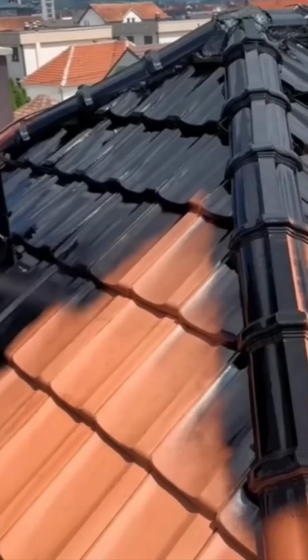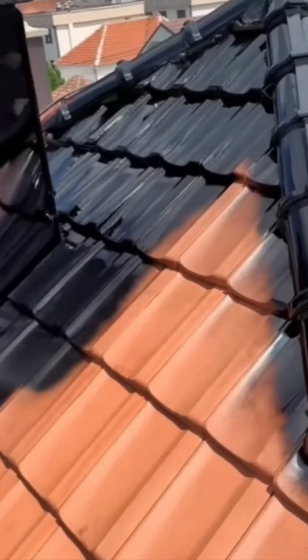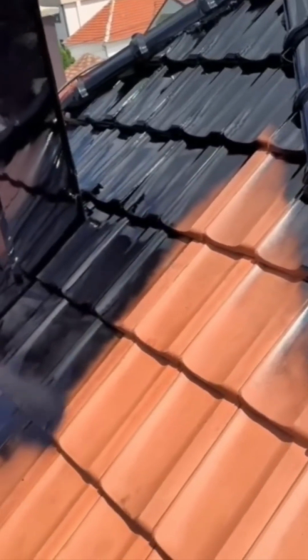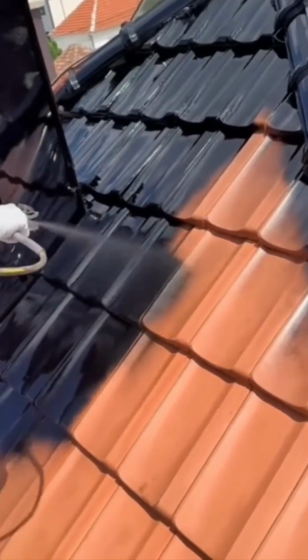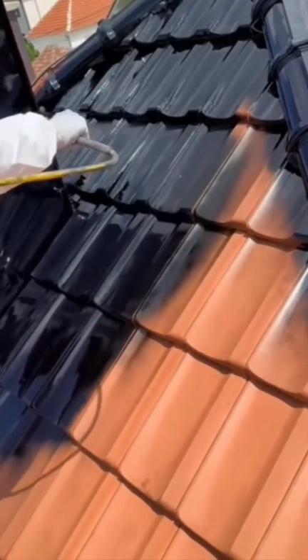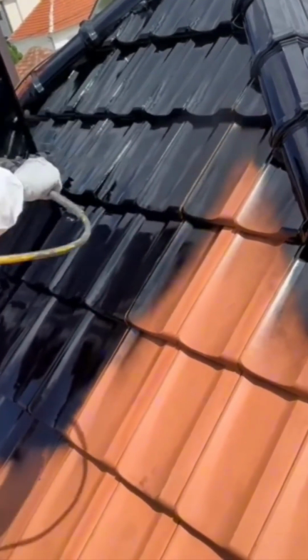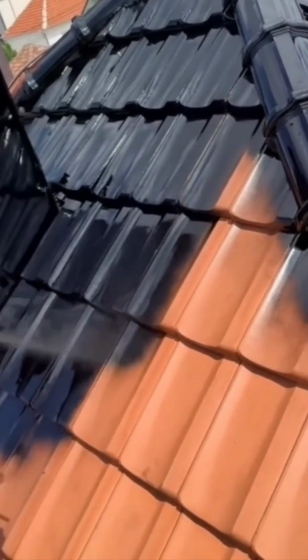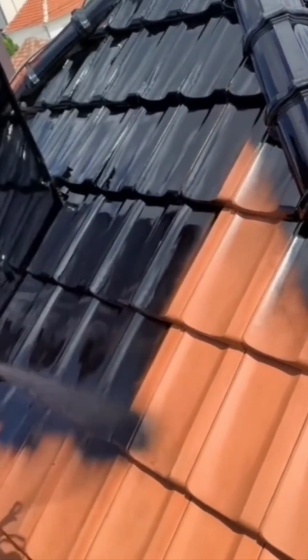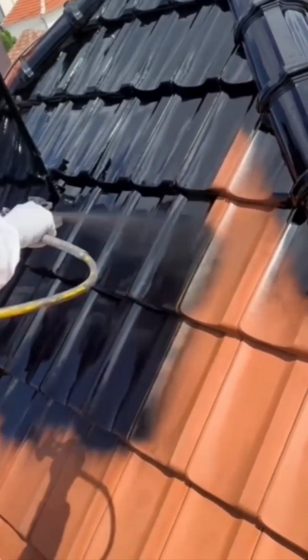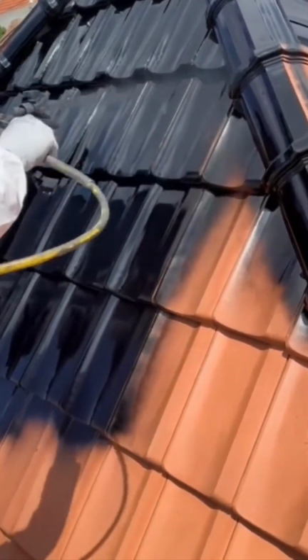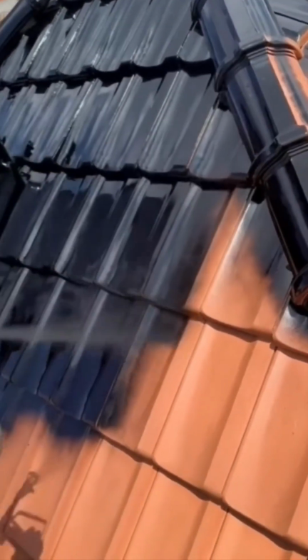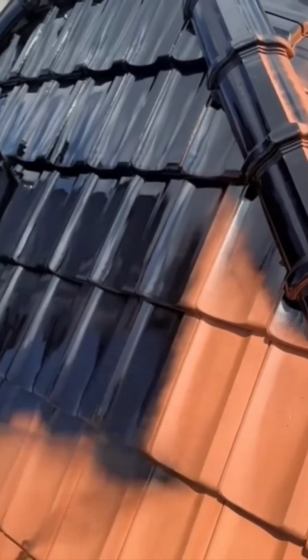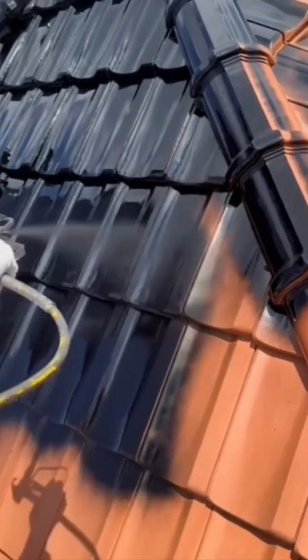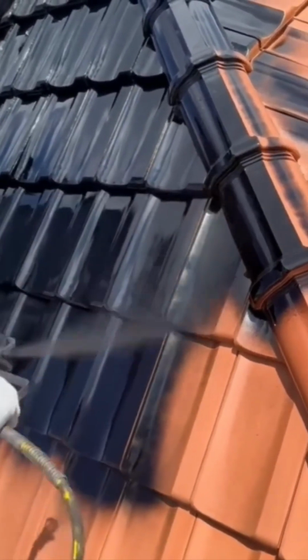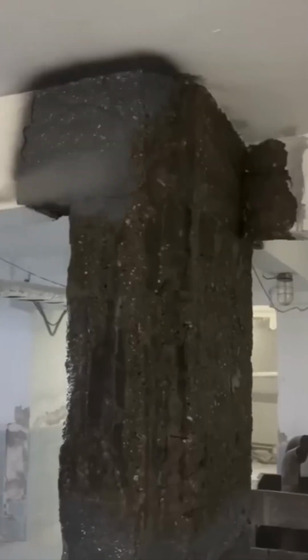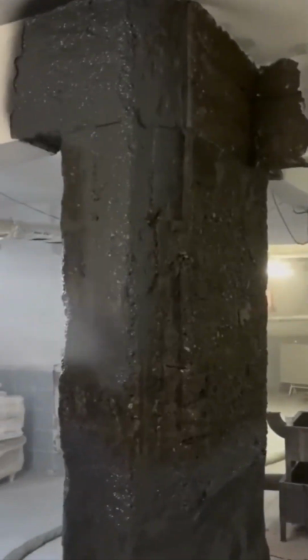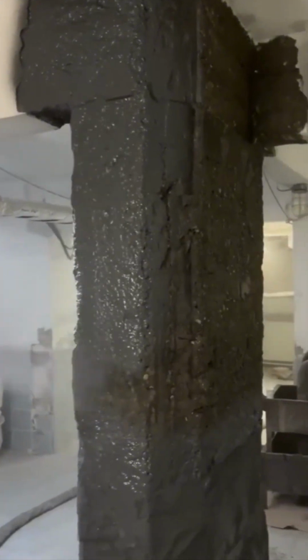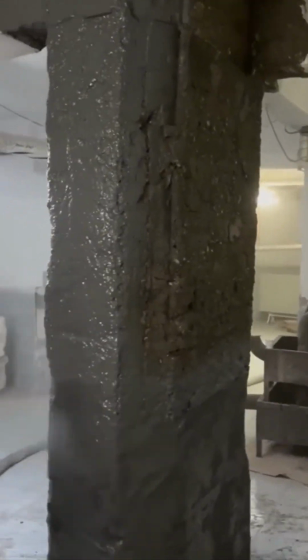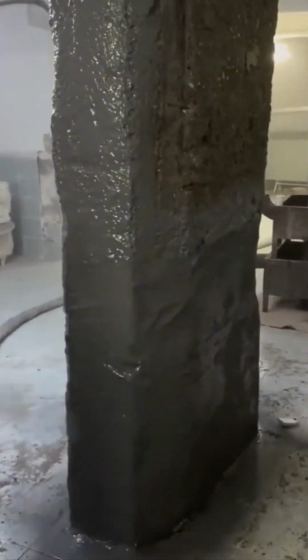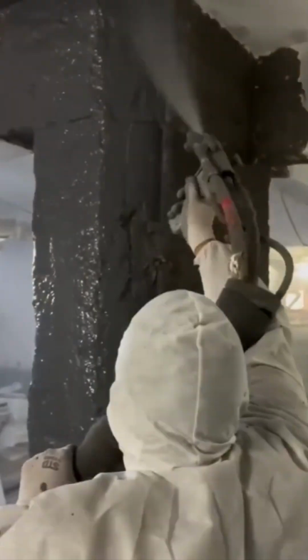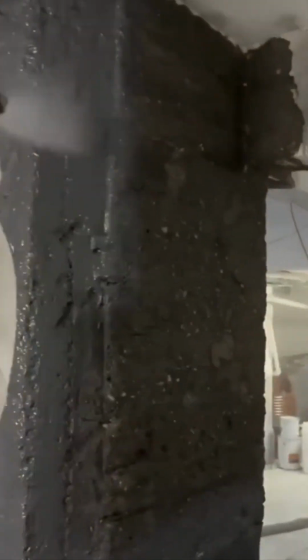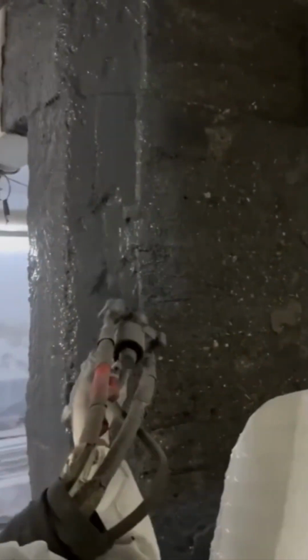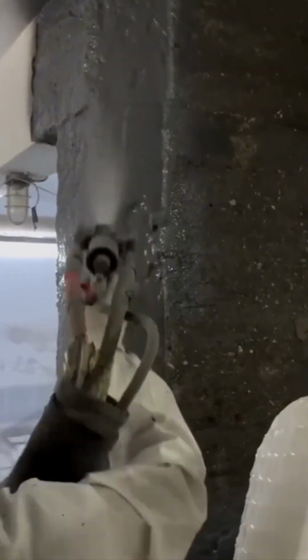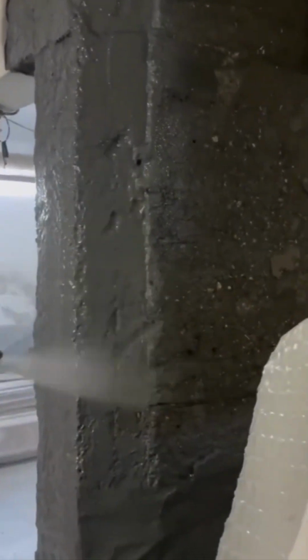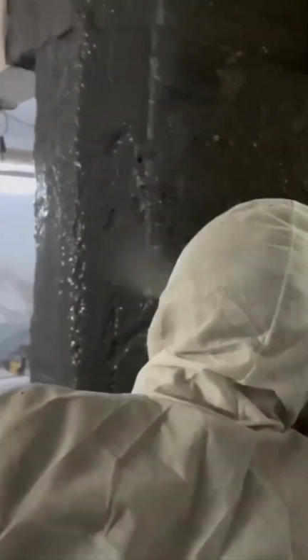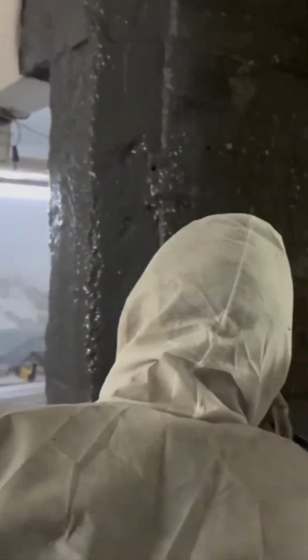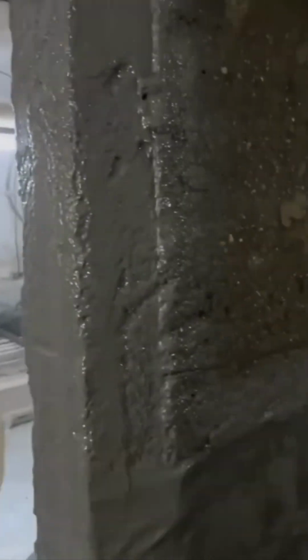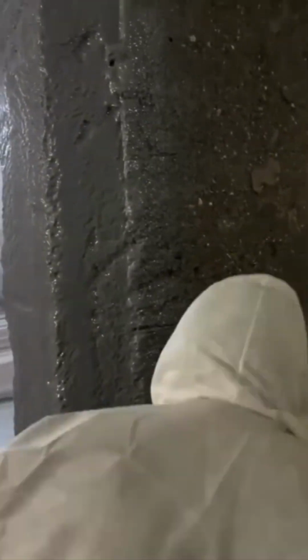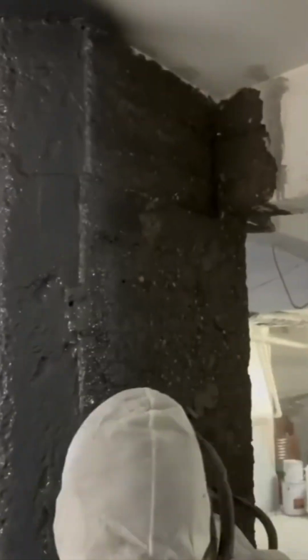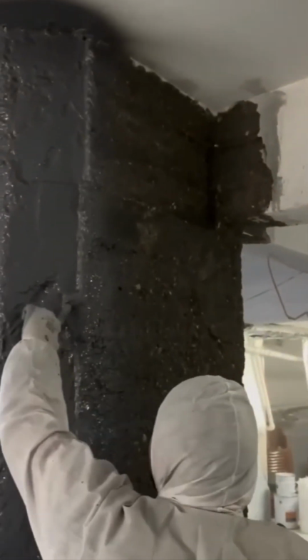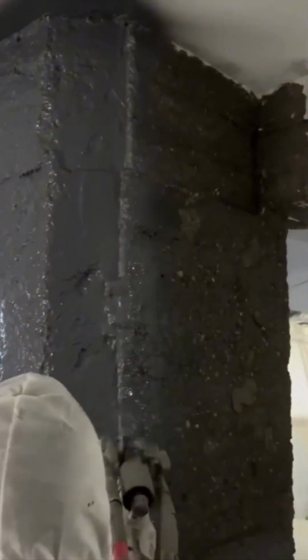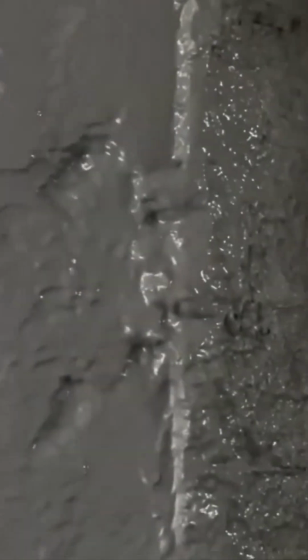See how a roof gets painted in seconds flat with a high-powered sprayer? It's satisfying to watch. Next, walls get a waterproofing treatment — think of it as sunscreen for concrete, shielding it from years of rain and misery.